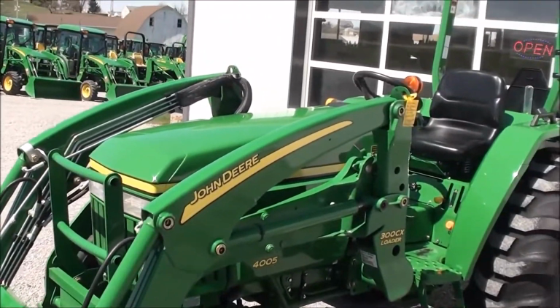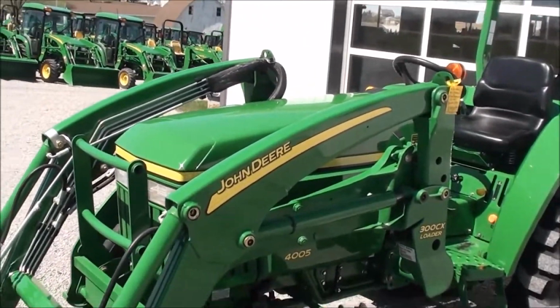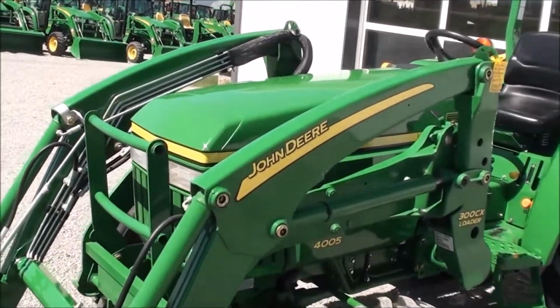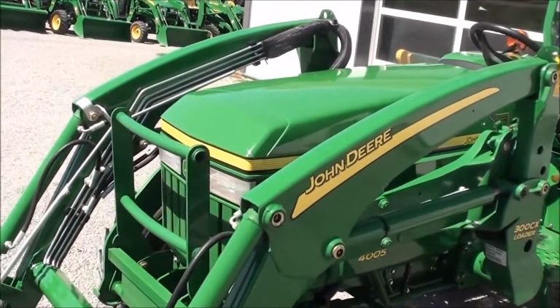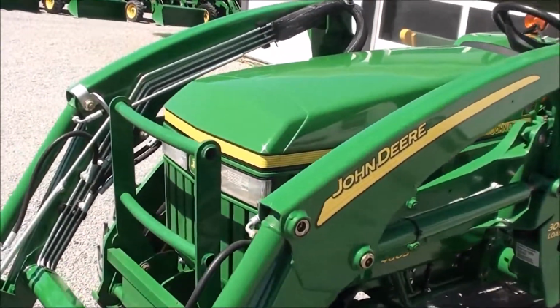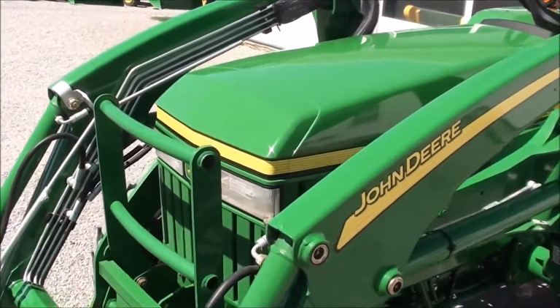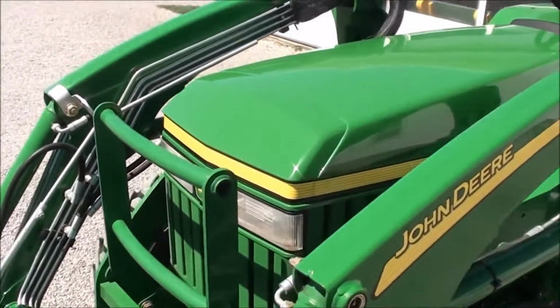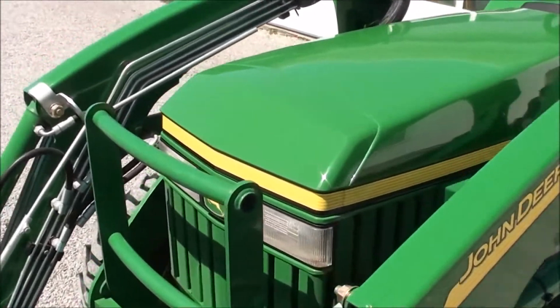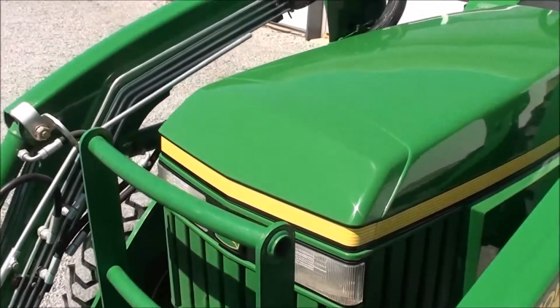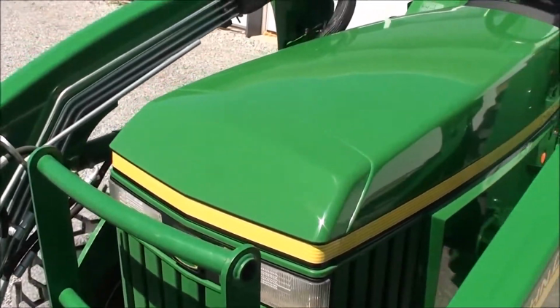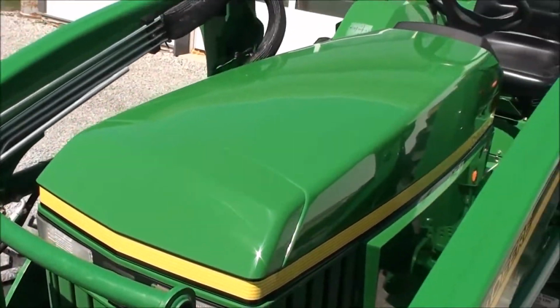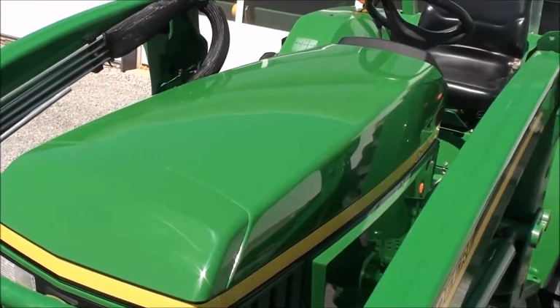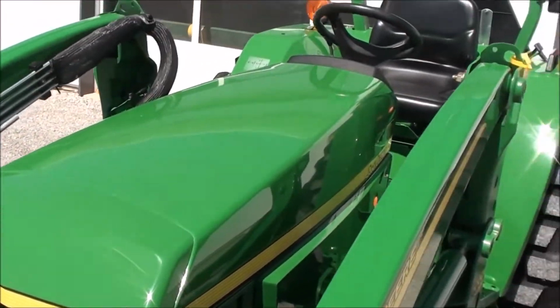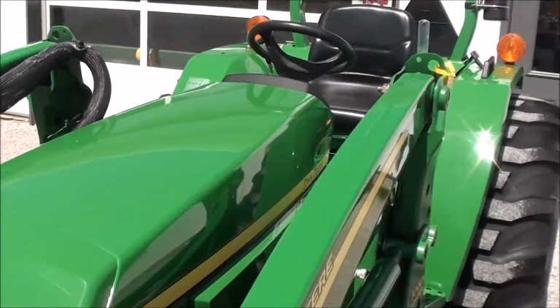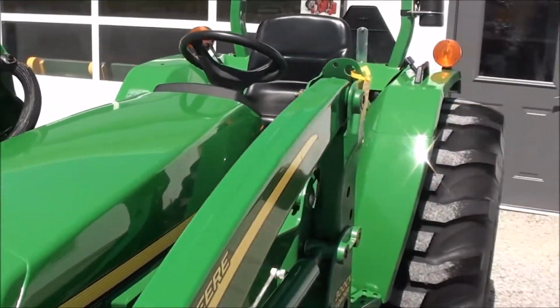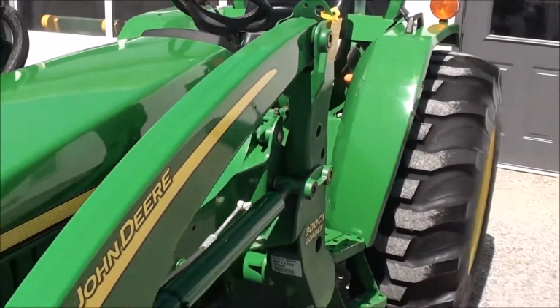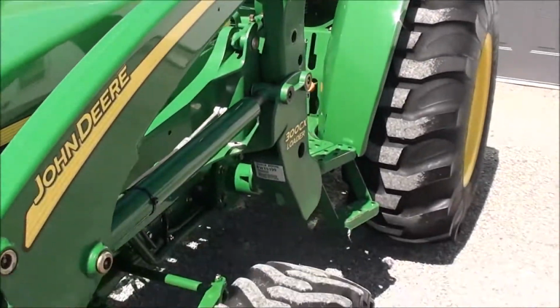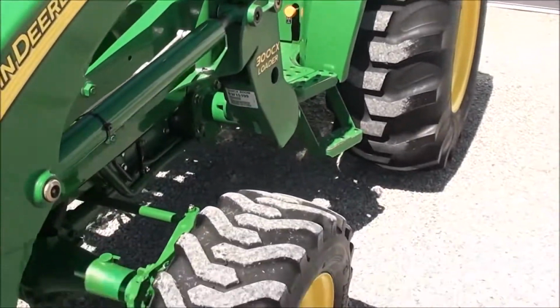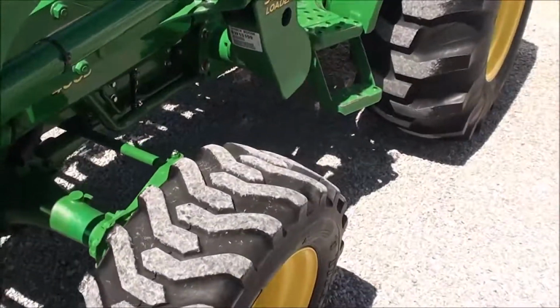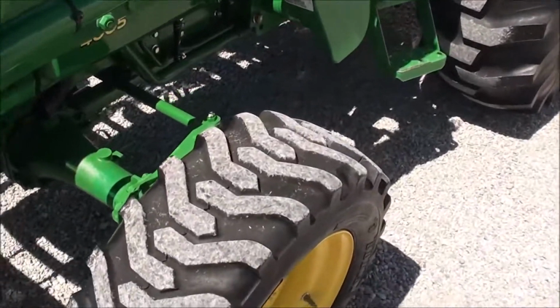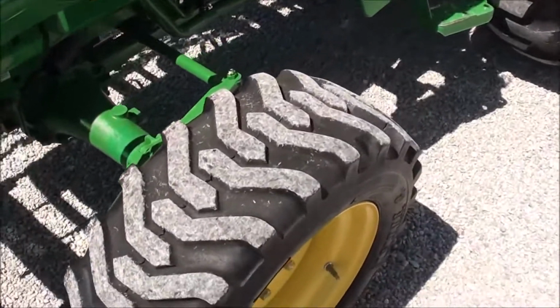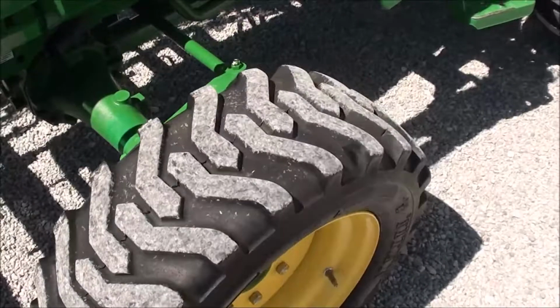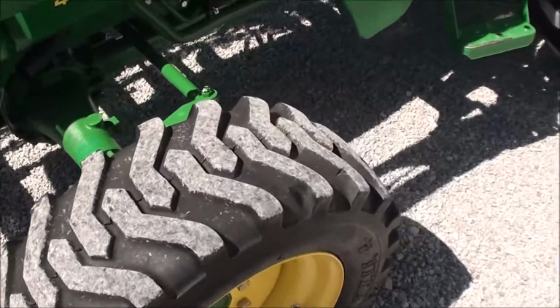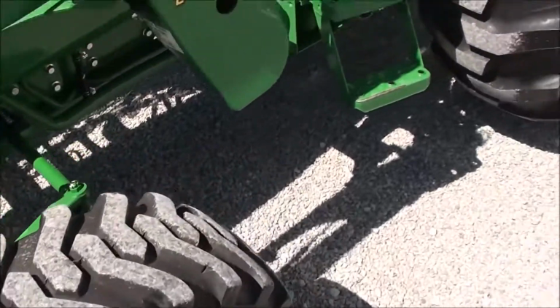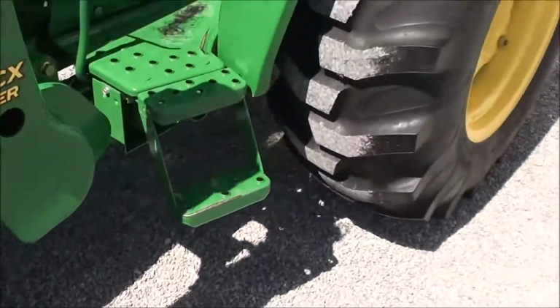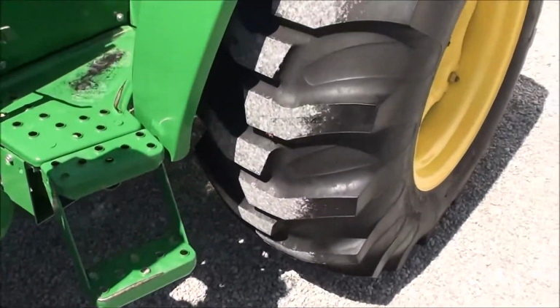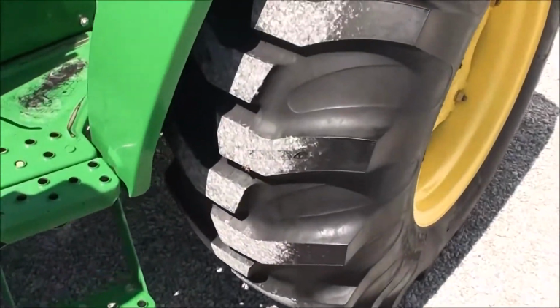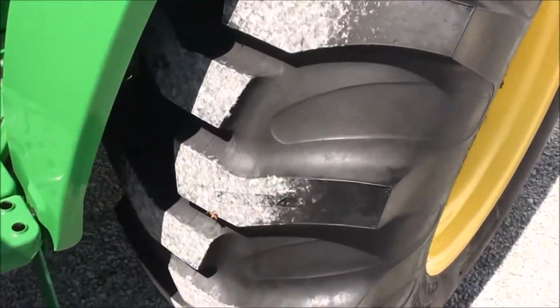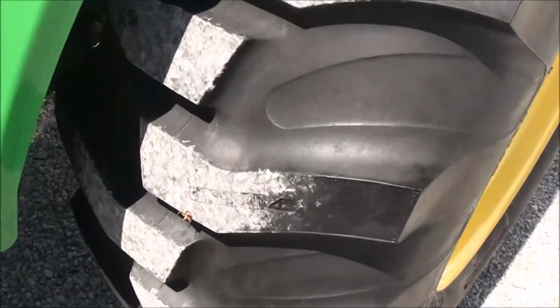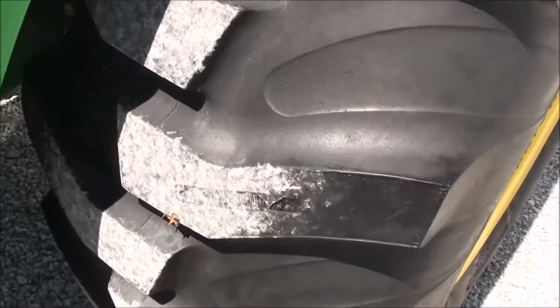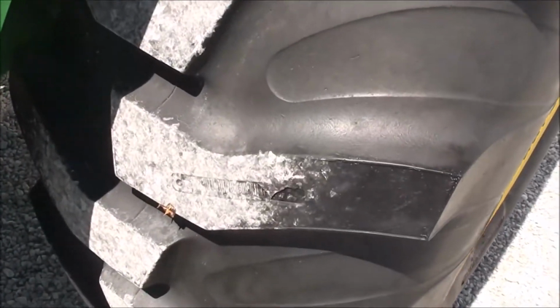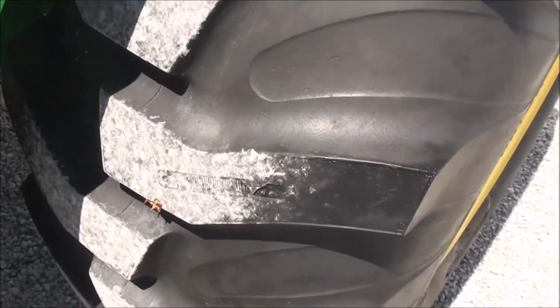The tractor has been stored inside — the paint looks nearly new, very nice, bright and shiny. It's got the R4 industrial tires which are in really good shape. You can still see the barcode on the tread back here.